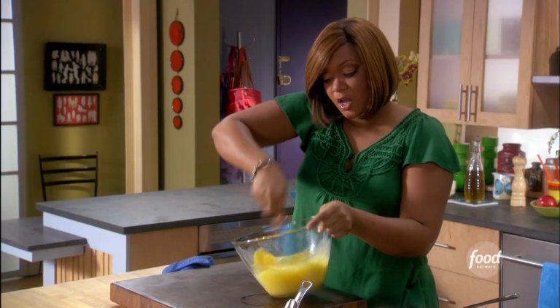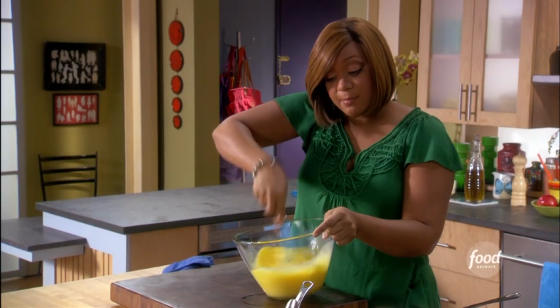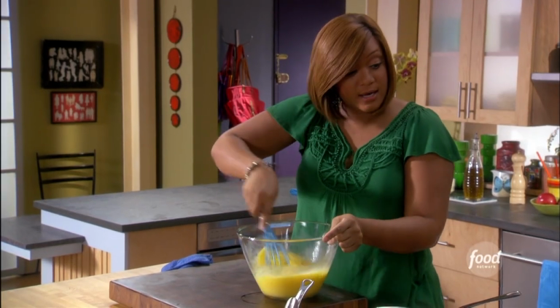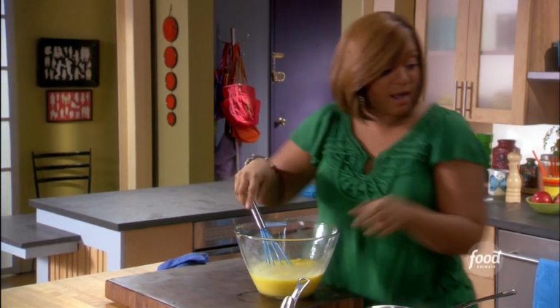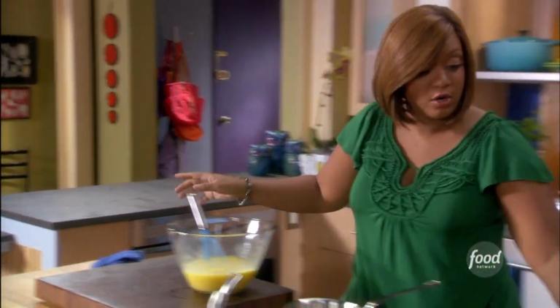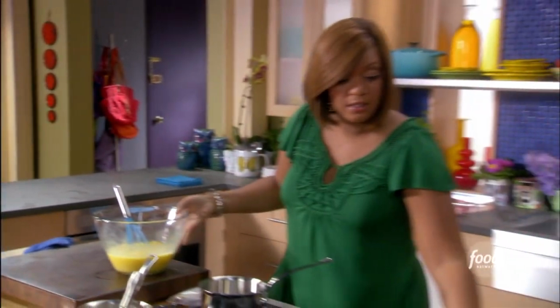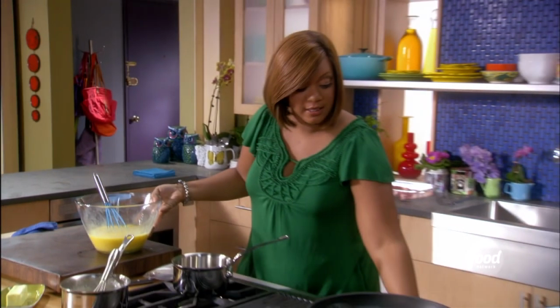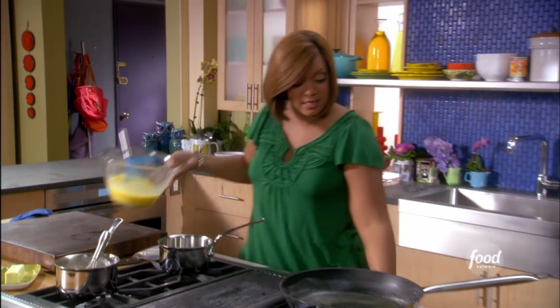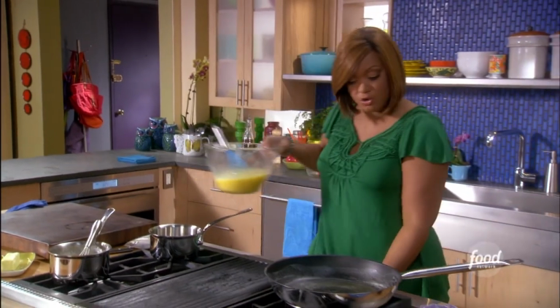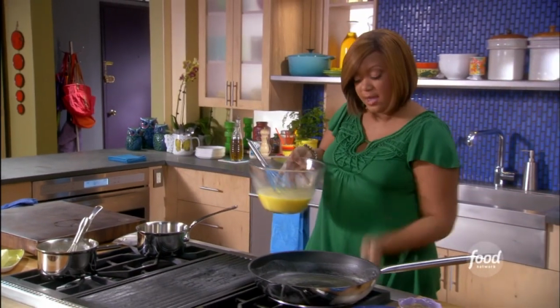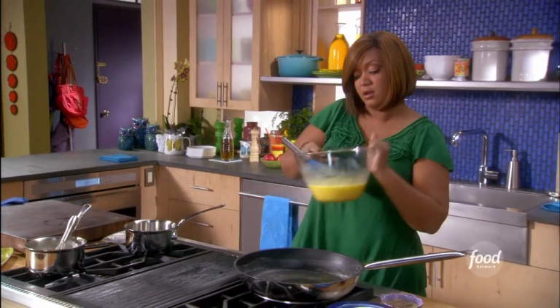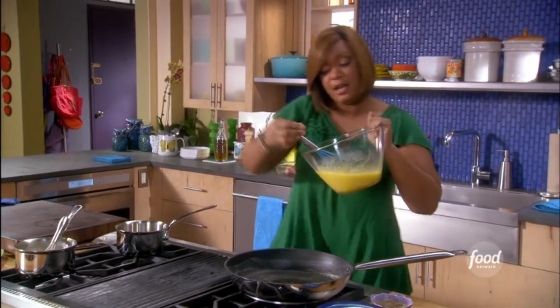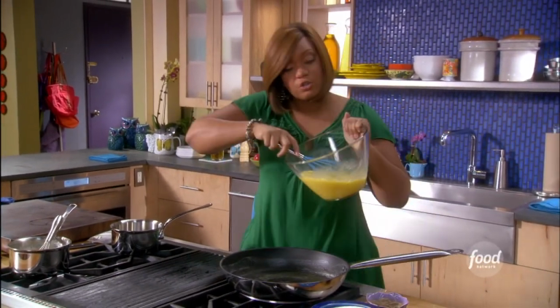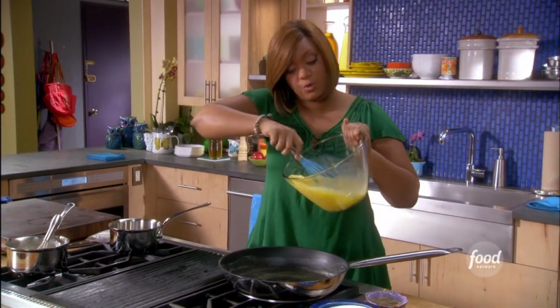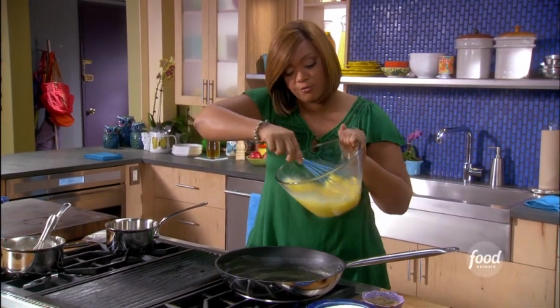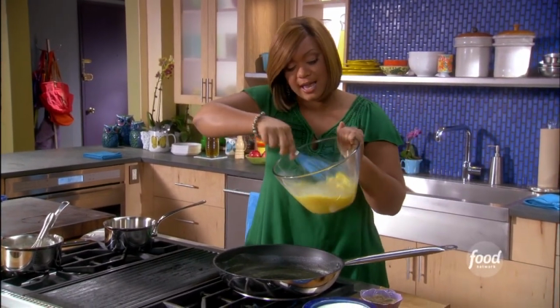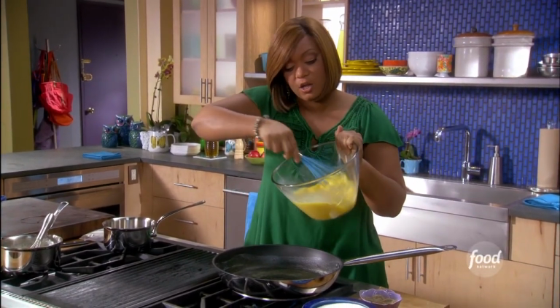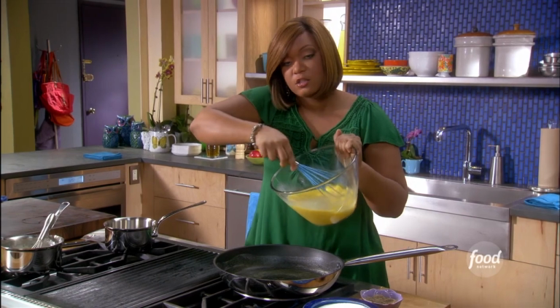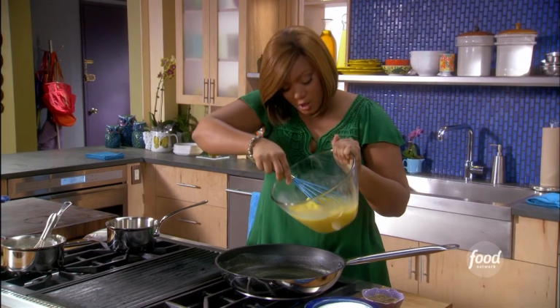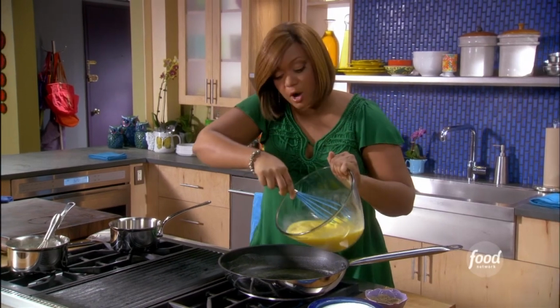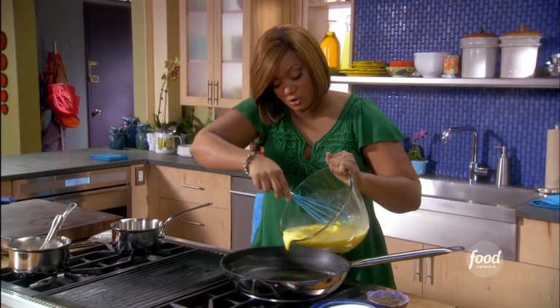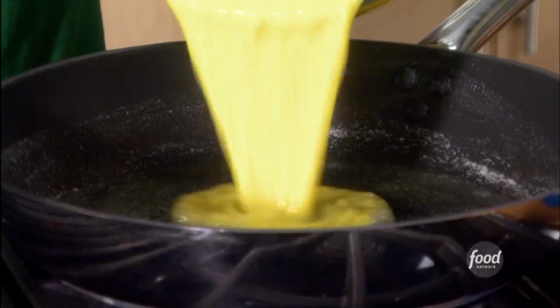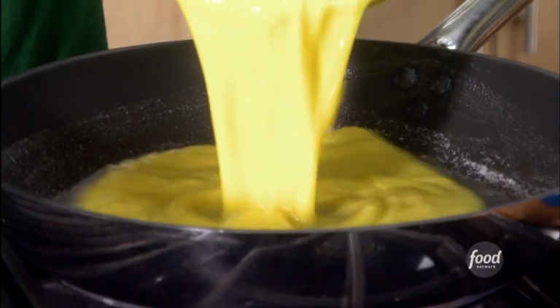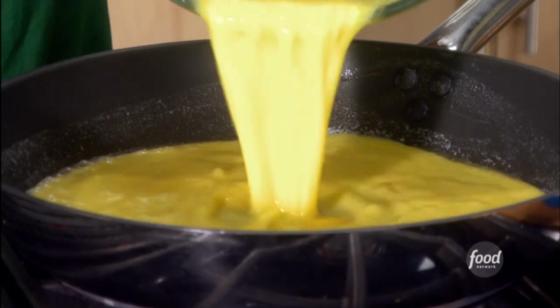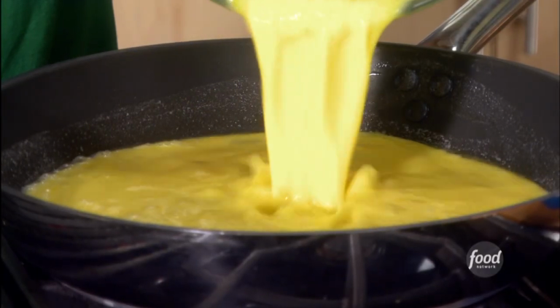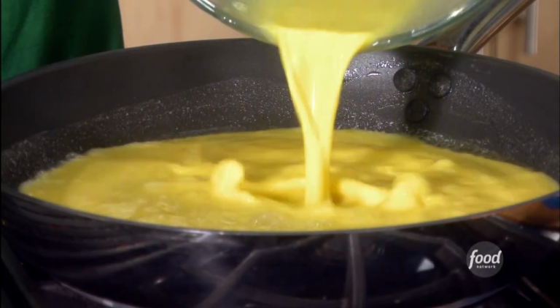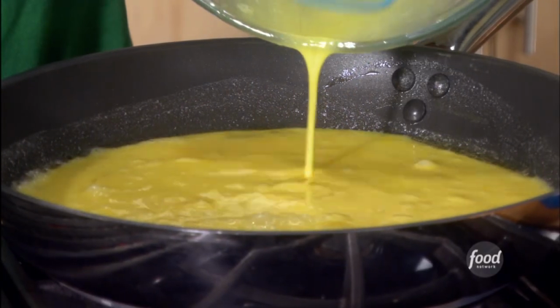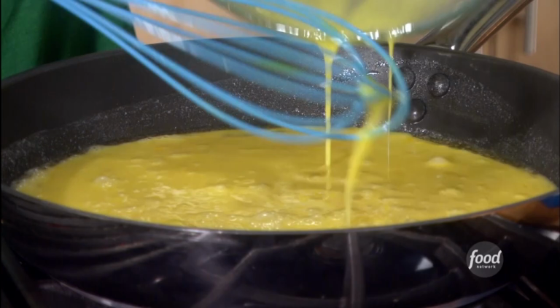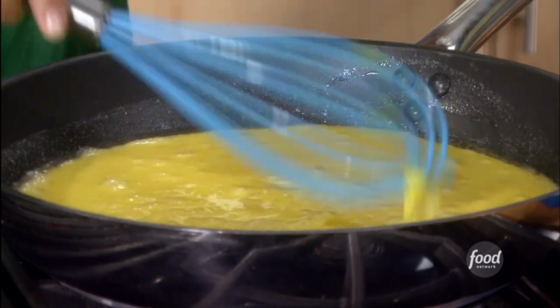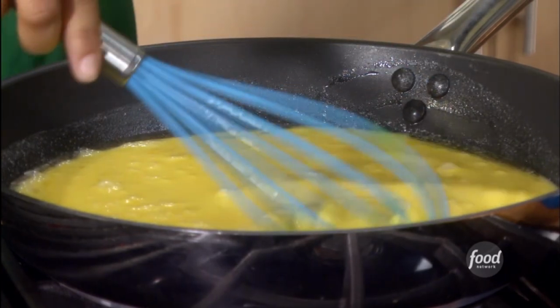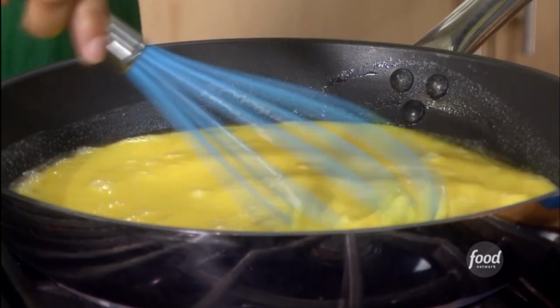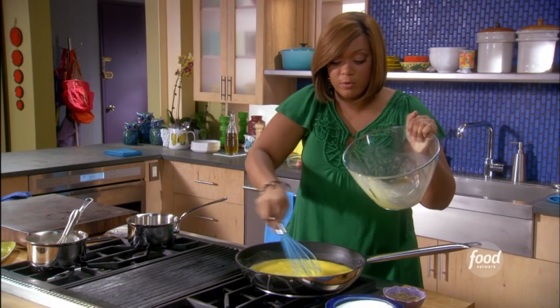In my pan here I've got some butter melted. I'm gonna get this into my pan now. Here's the goal with perfect eggs: slow and low, like barbecue. We don't want to cook these high. We don't want them to be rubbery.